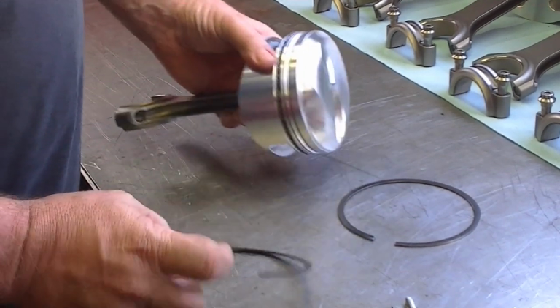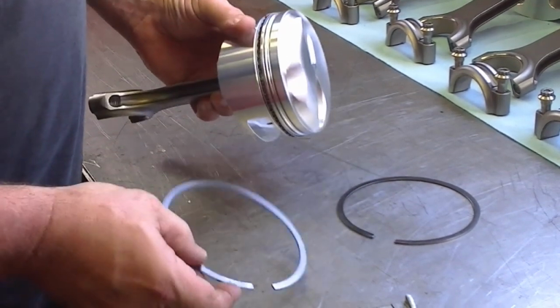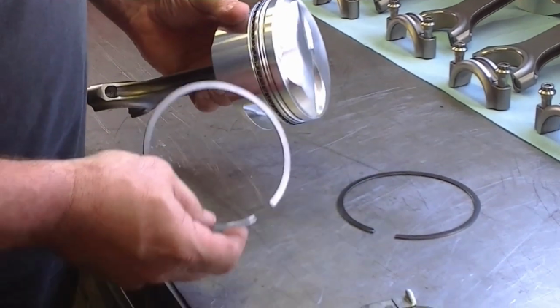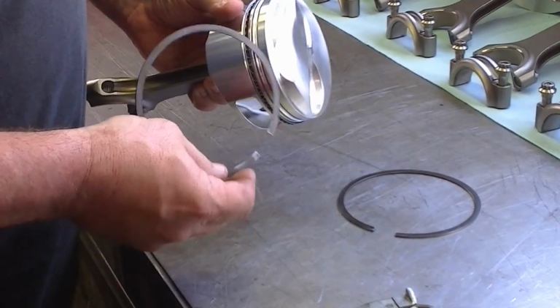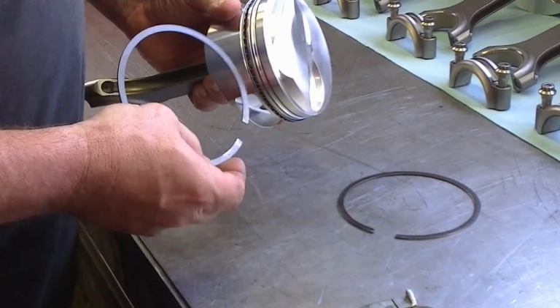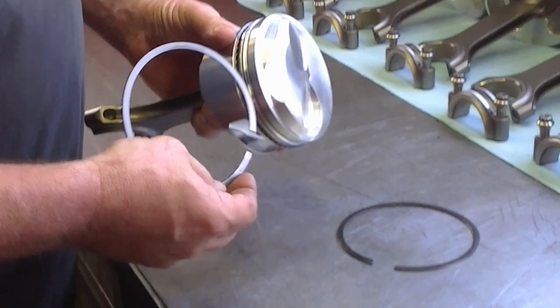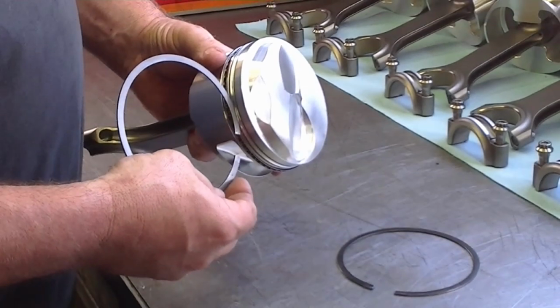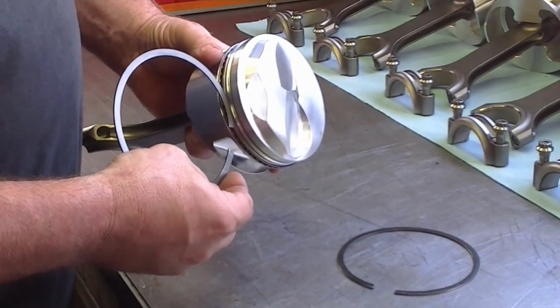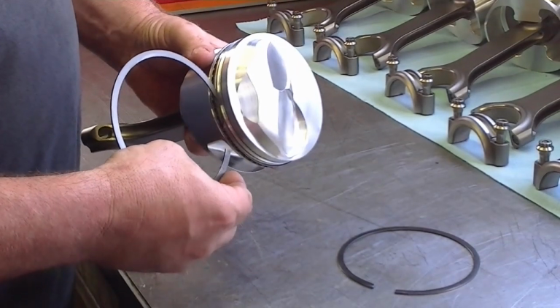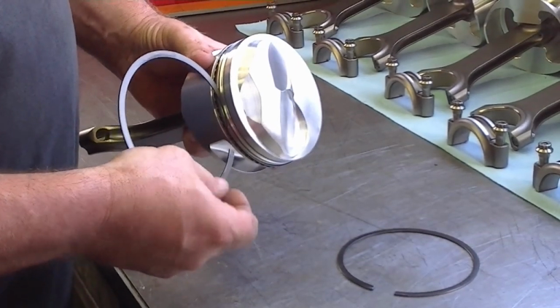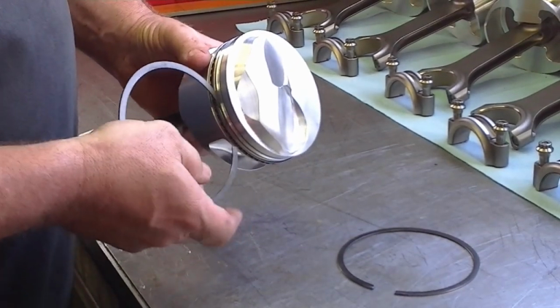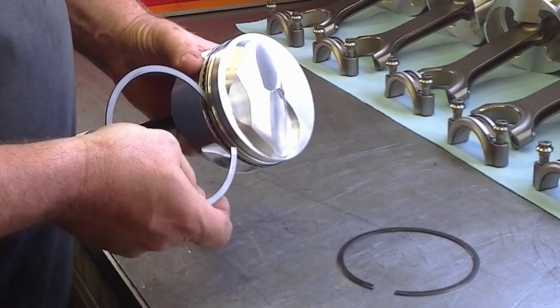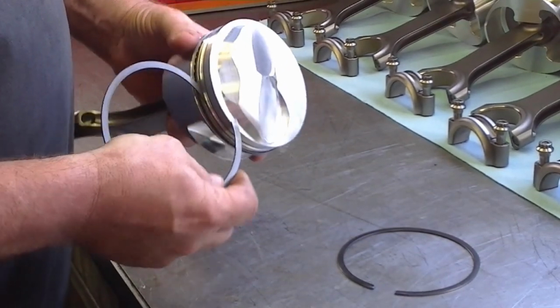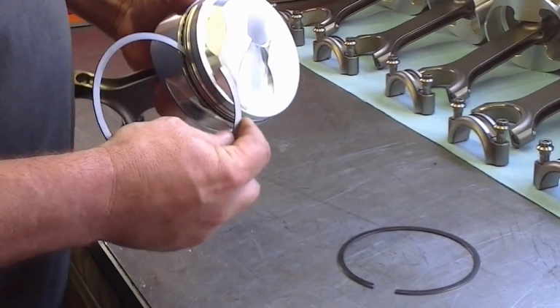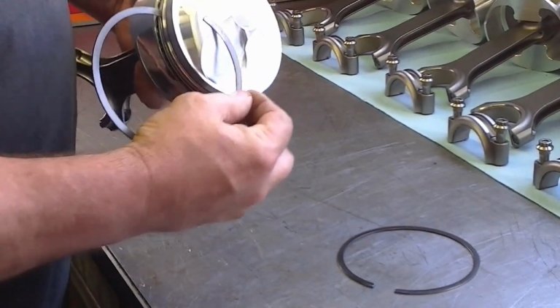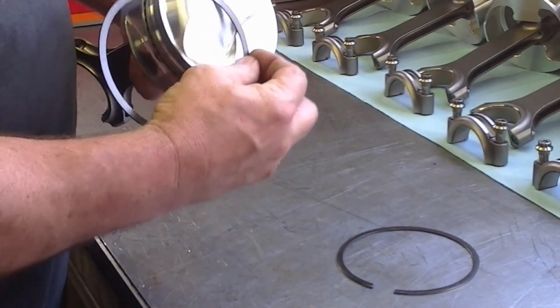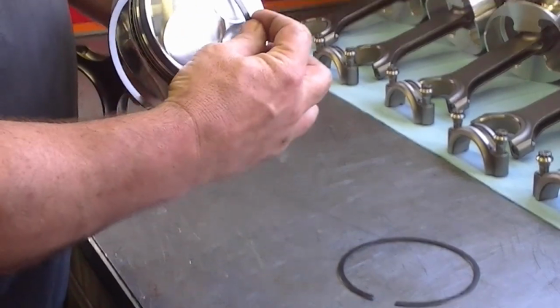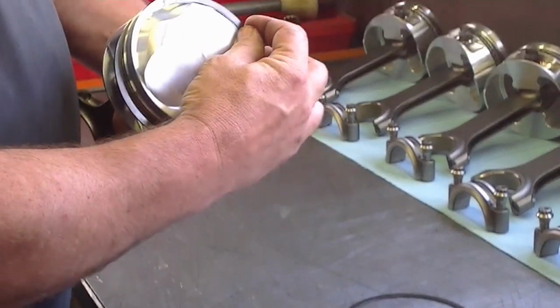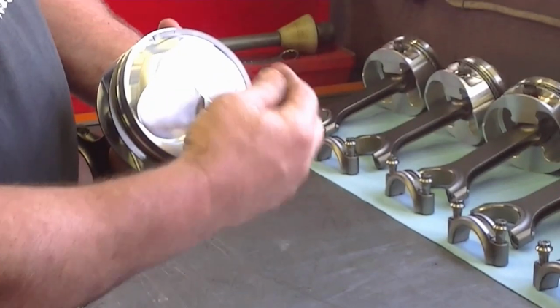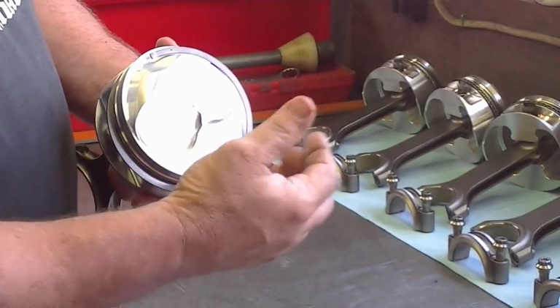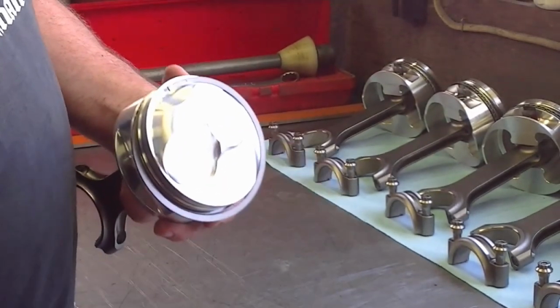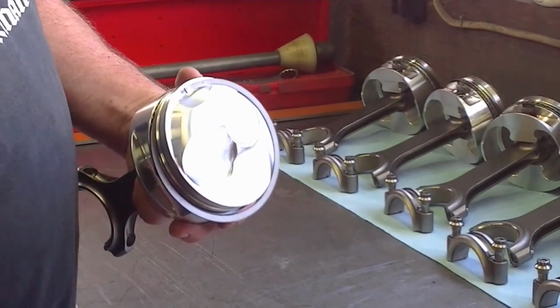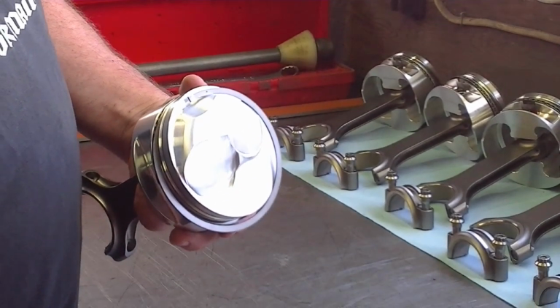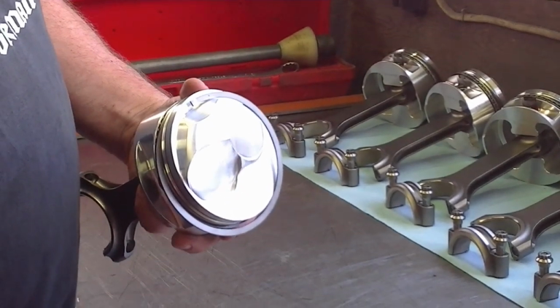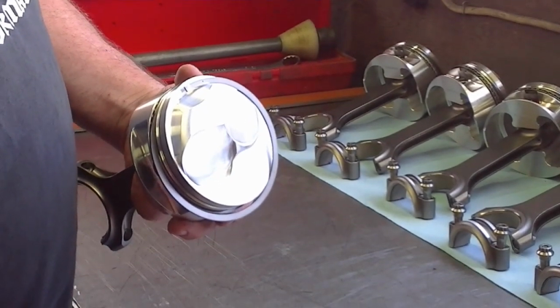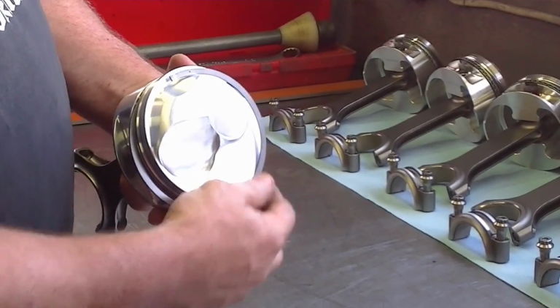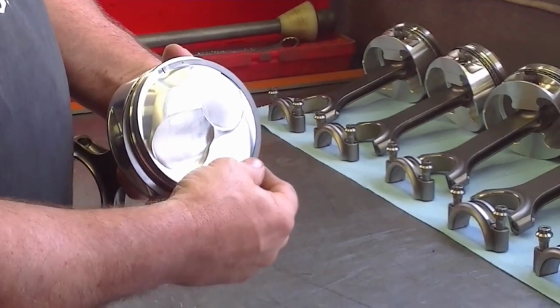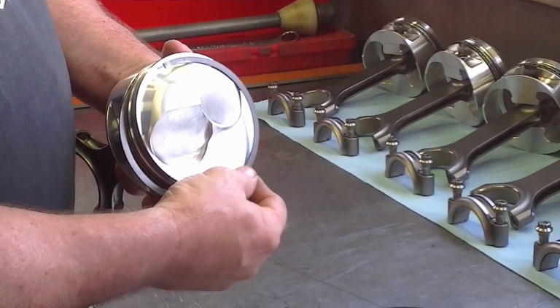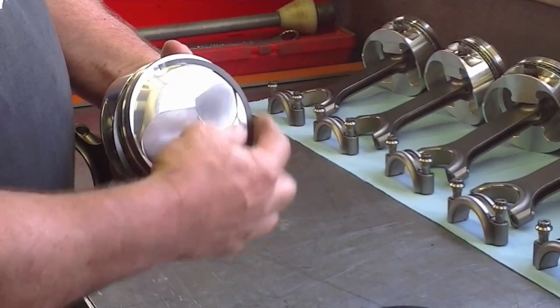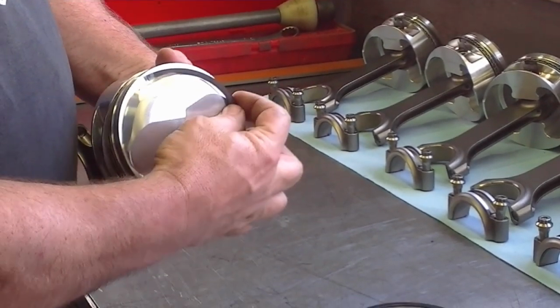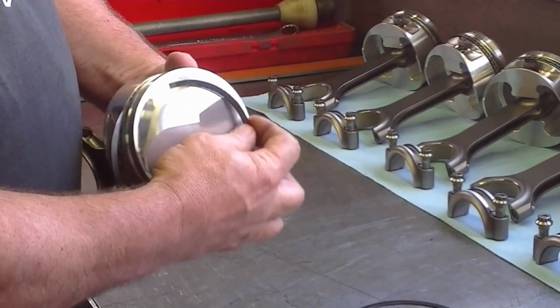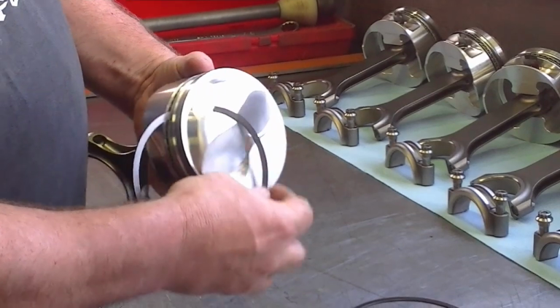Some people will spiral the rings on — they start and spiral on. That's one method of putting the rings on. Some manufacturers don't like you to do it that way, but it is a method of installing them.